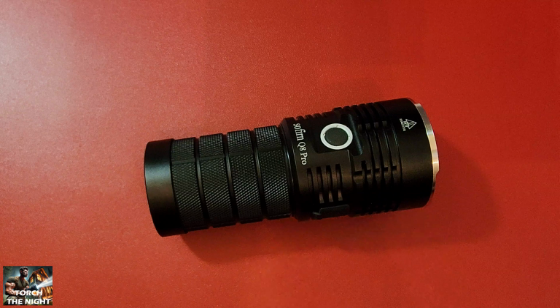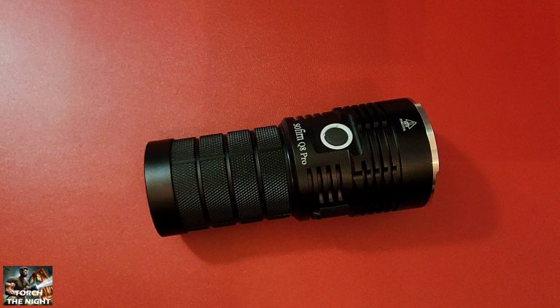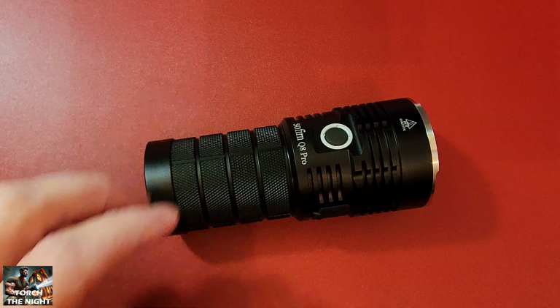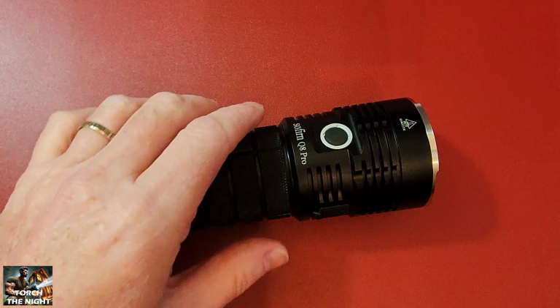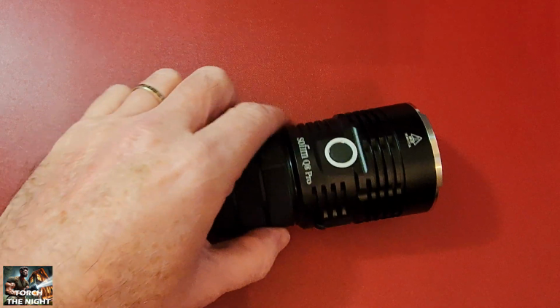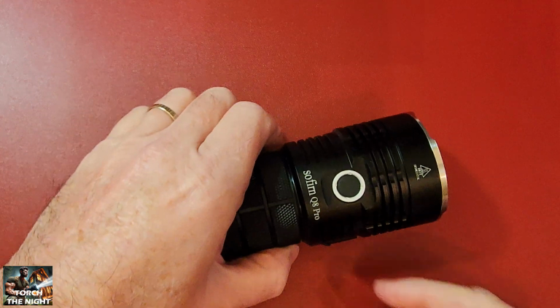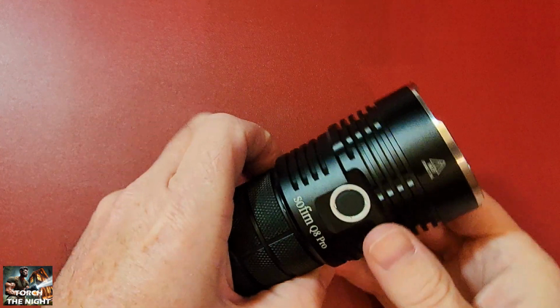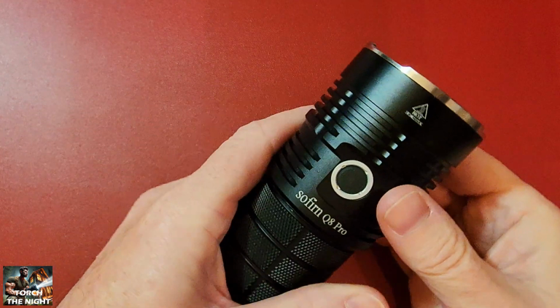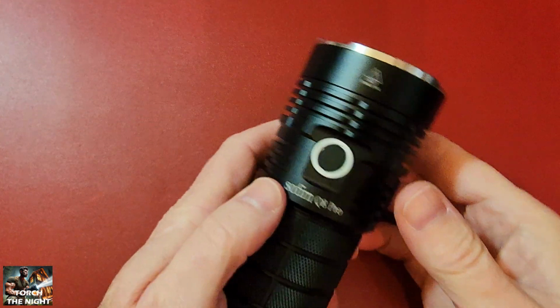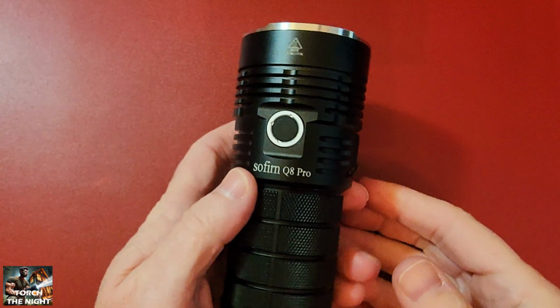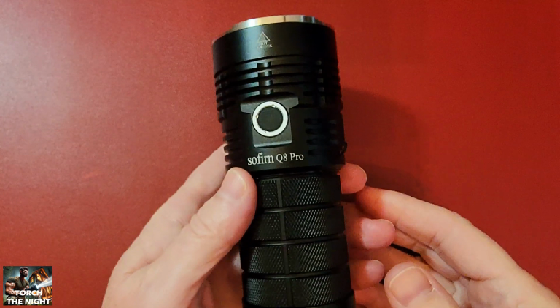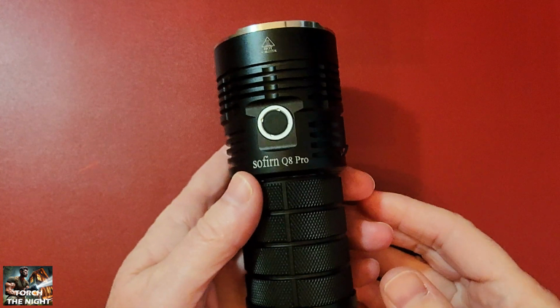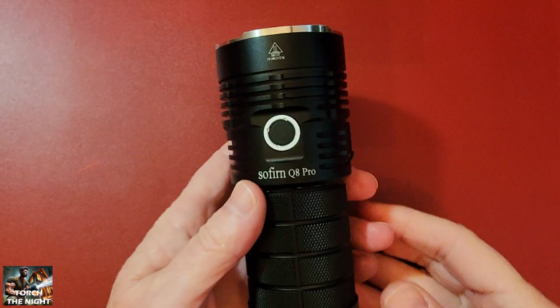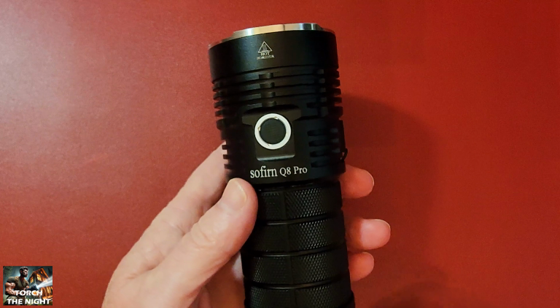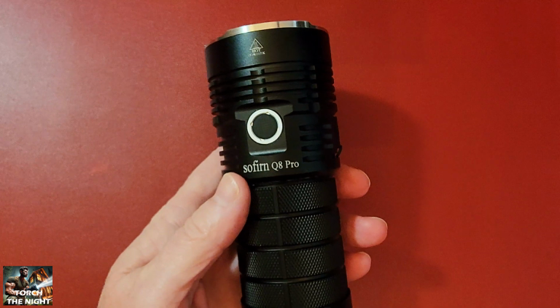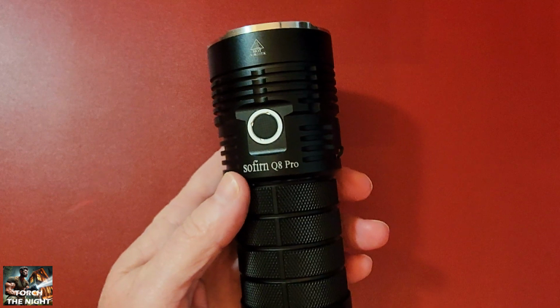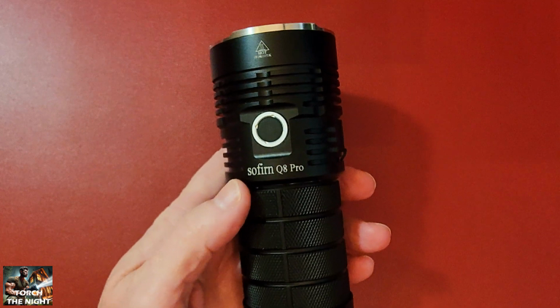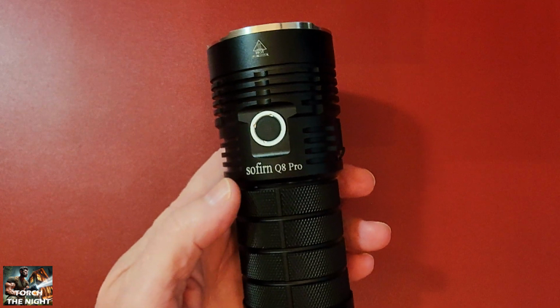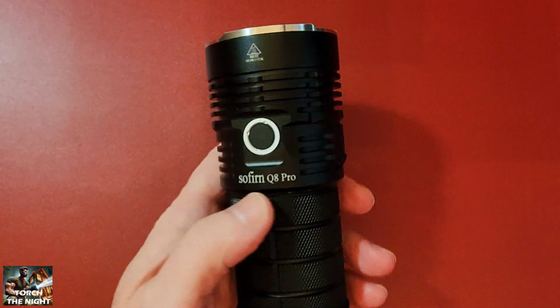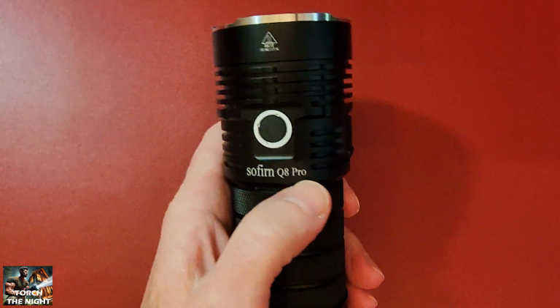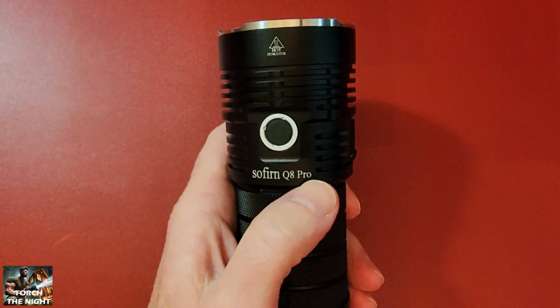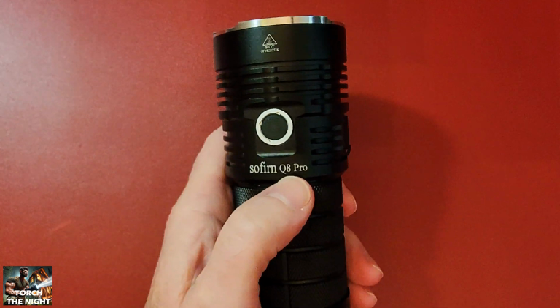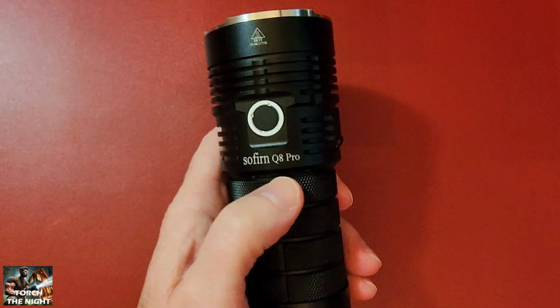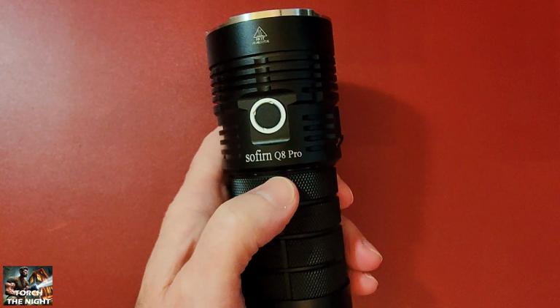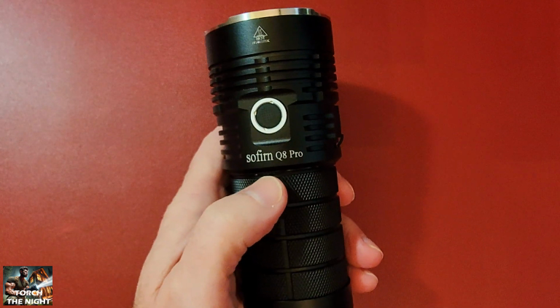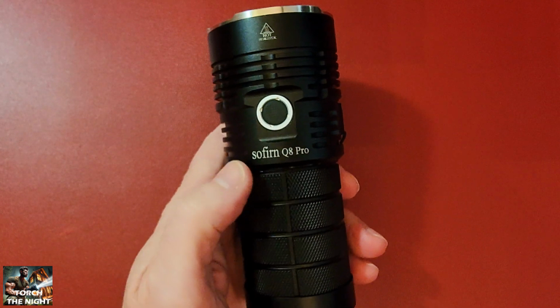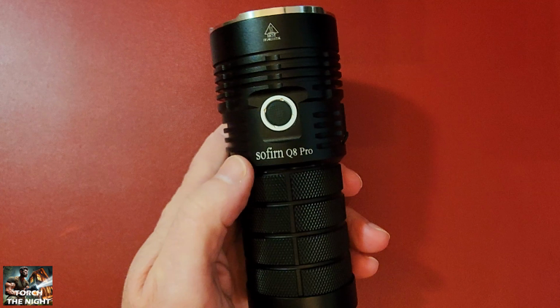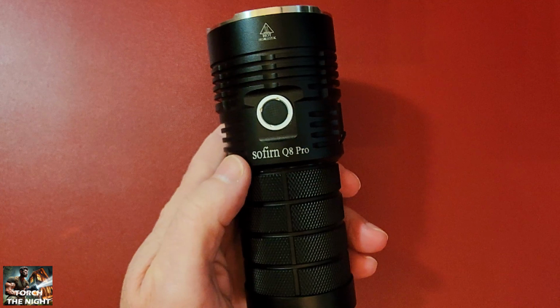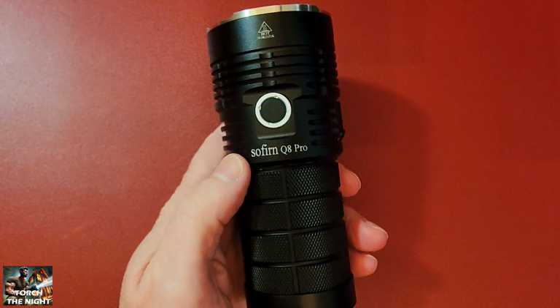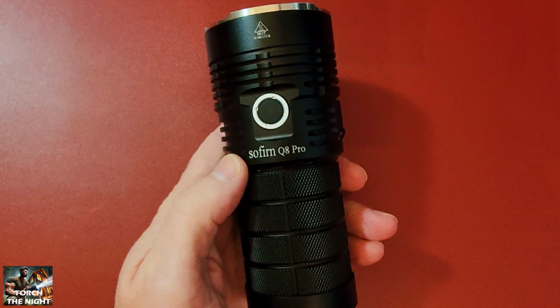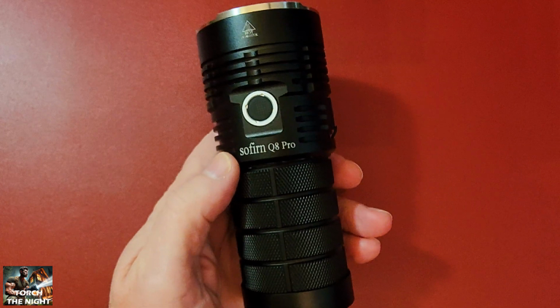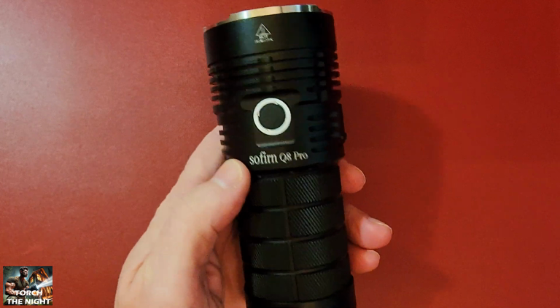I just want to talk about a safer way to use flat top batteries in these Sofrin Q8 flashlights. They have the Q8 Pro, the Q8 Plus, and the BLF version.